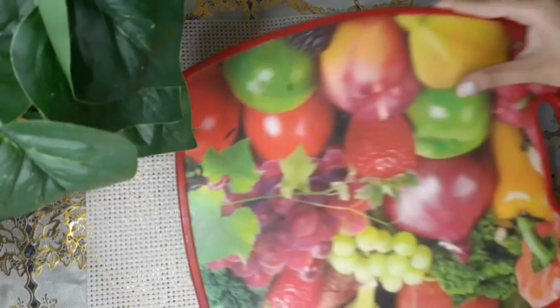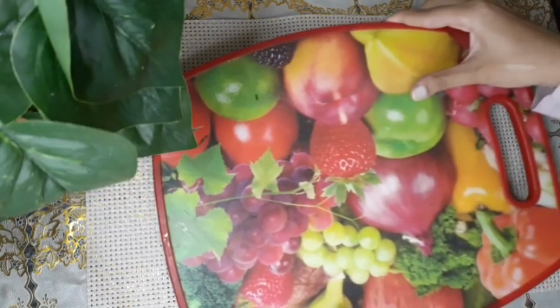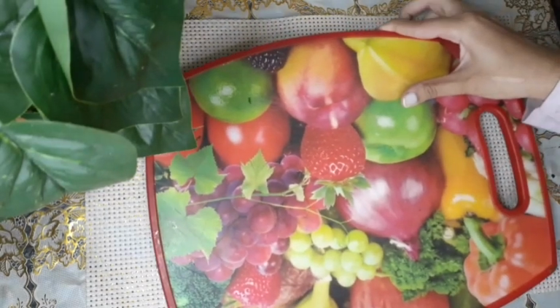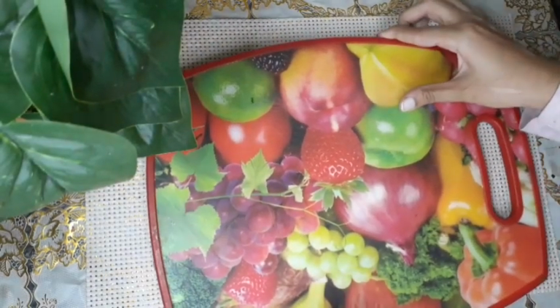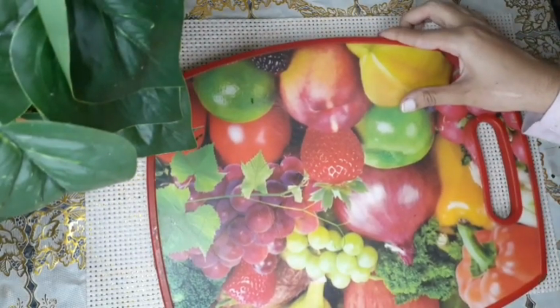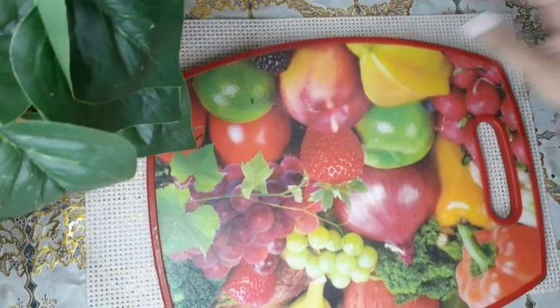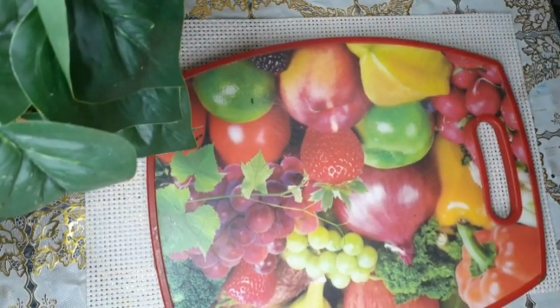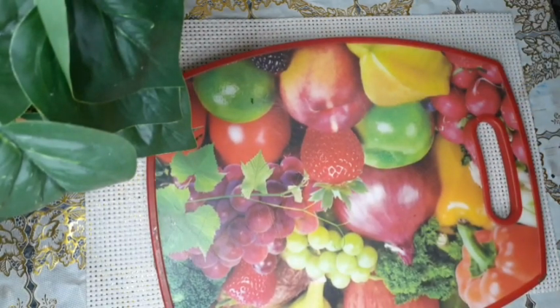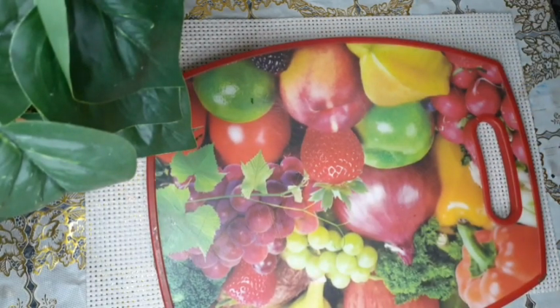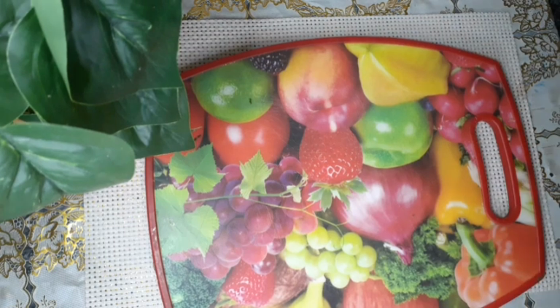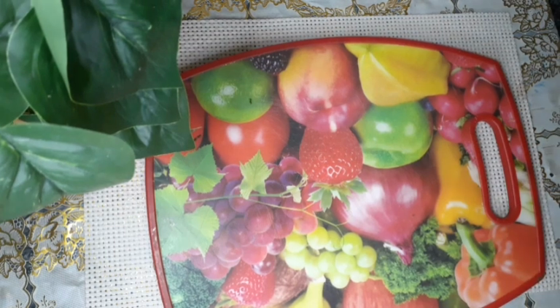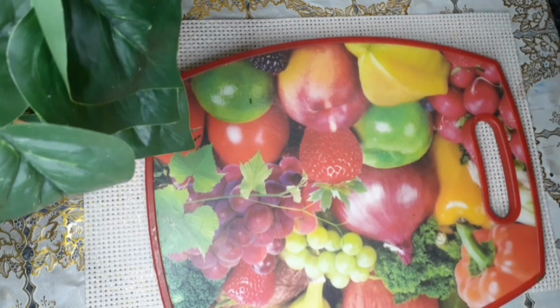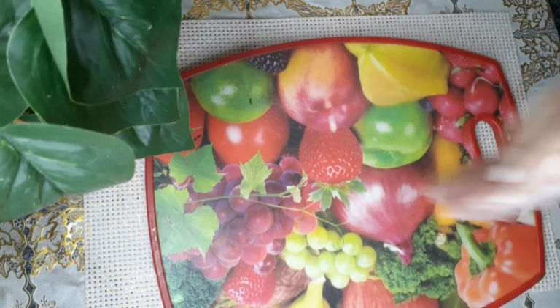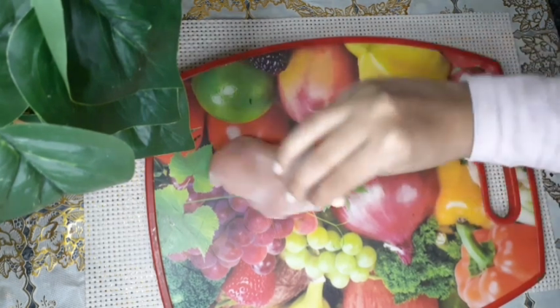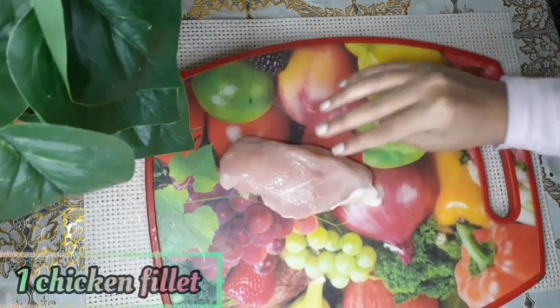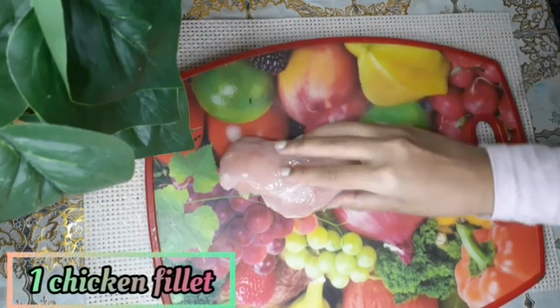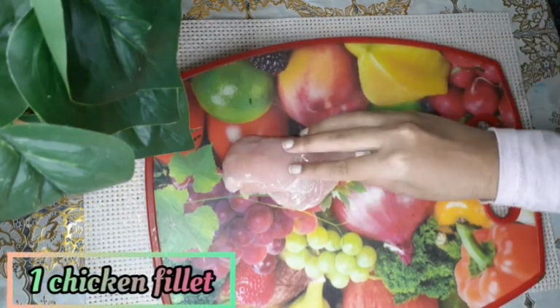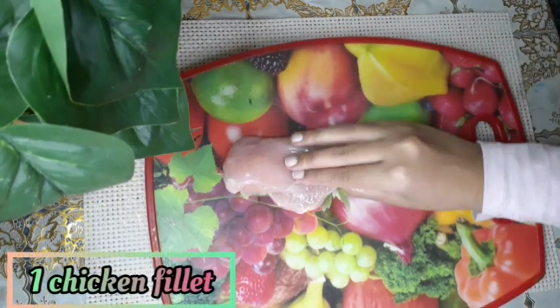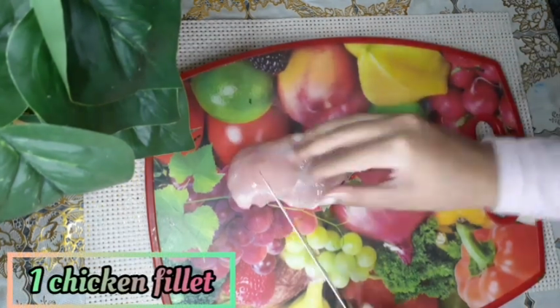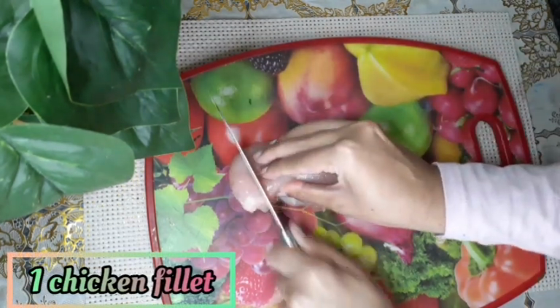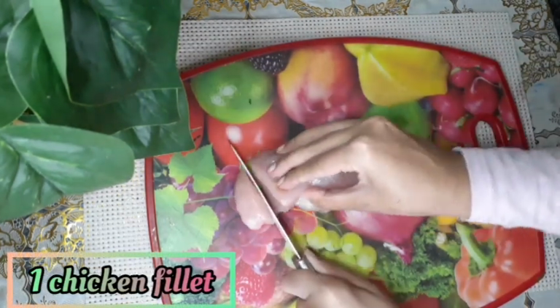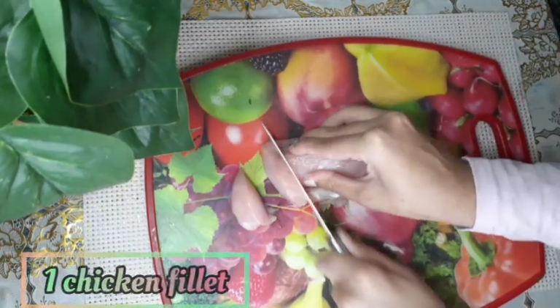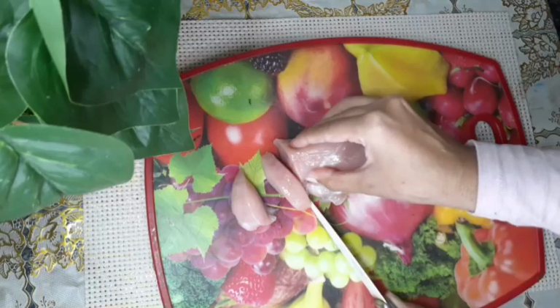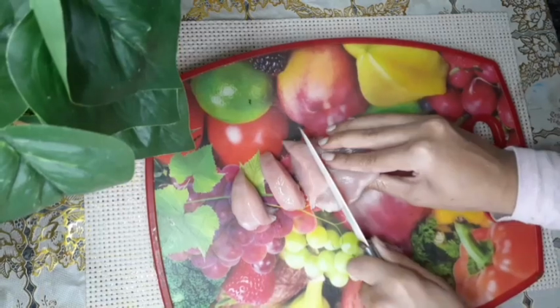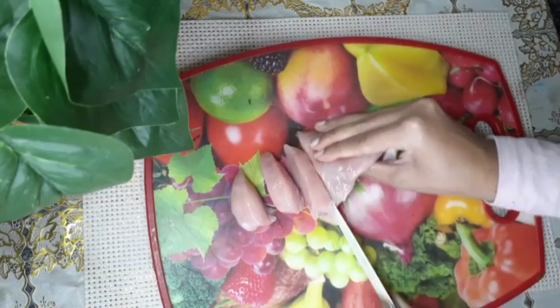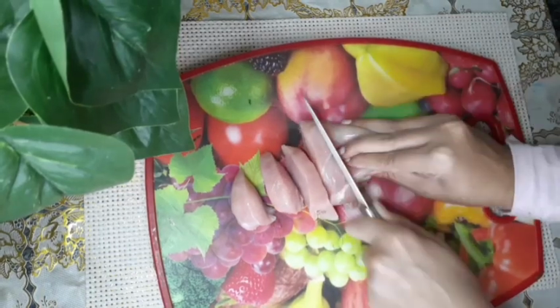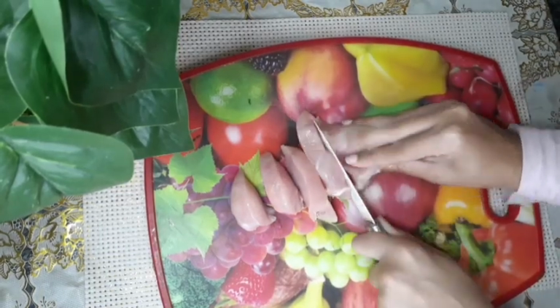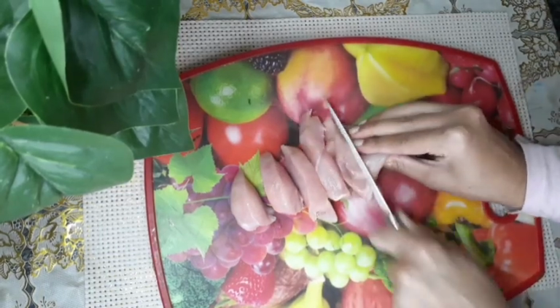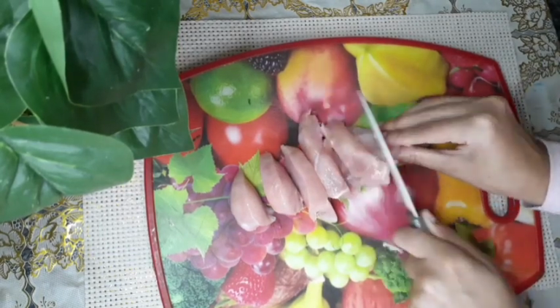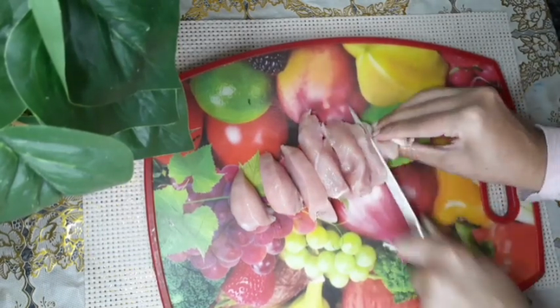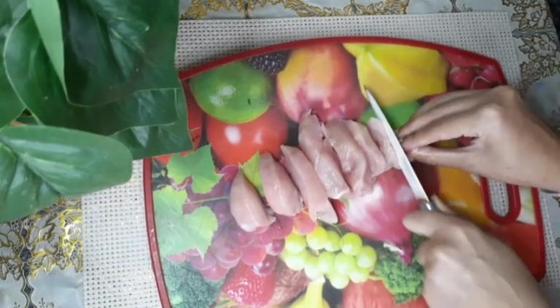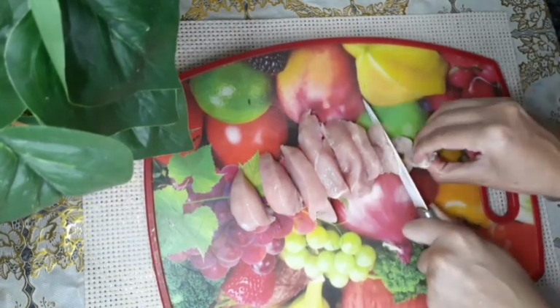So now I'm going to prepare the filling first. Everything was fine until the end. I'm going to take one chicken fillet and I'm cutting it into small slices.